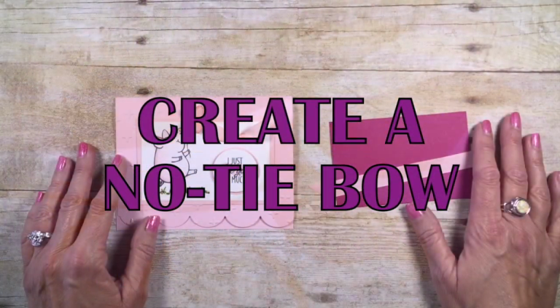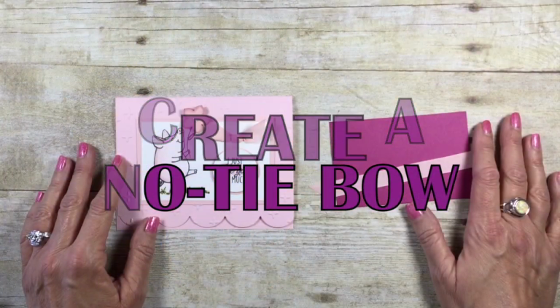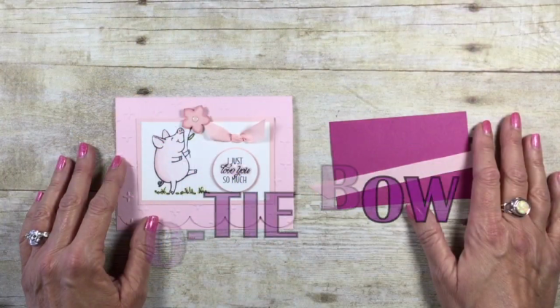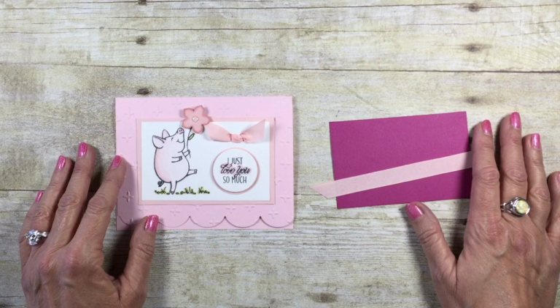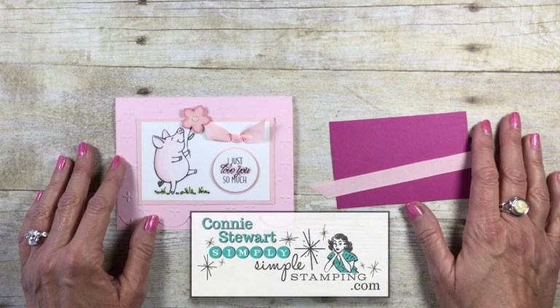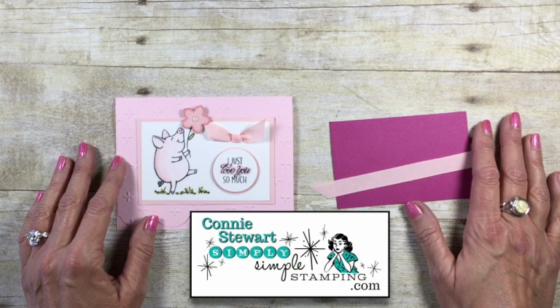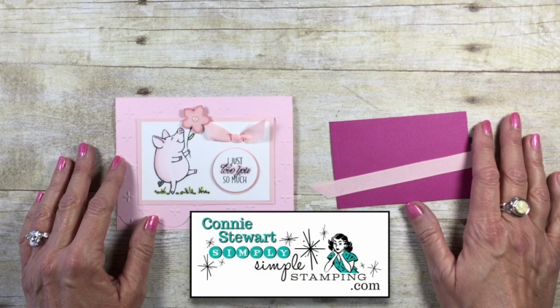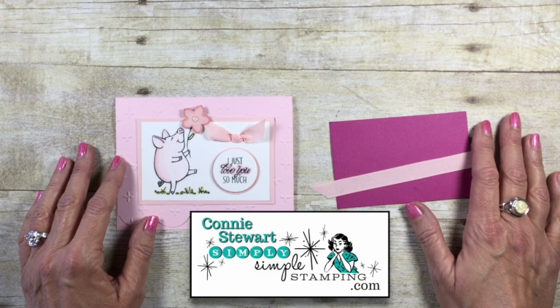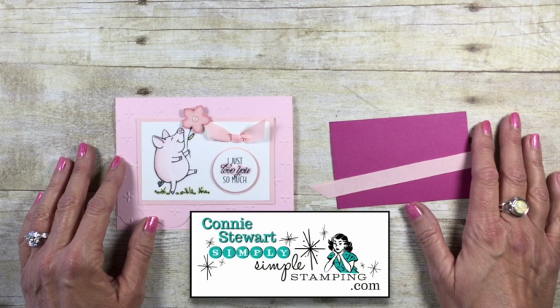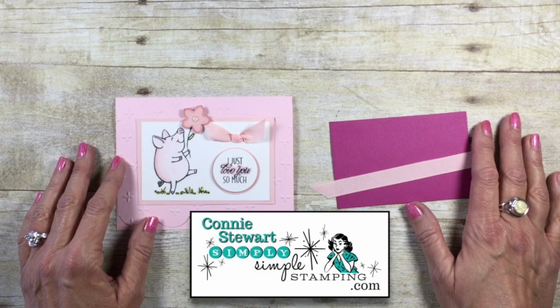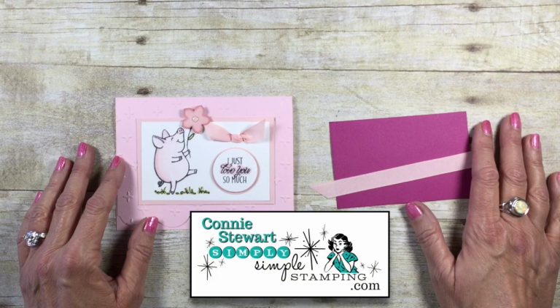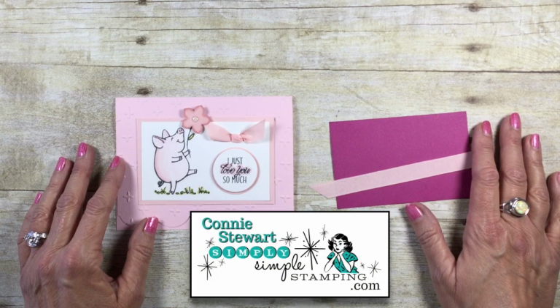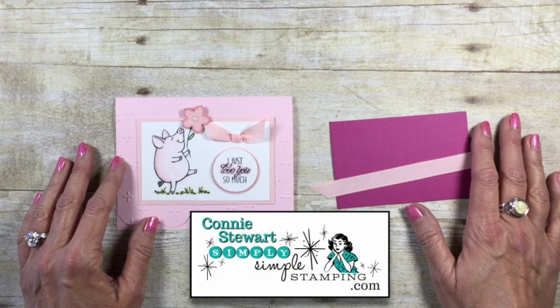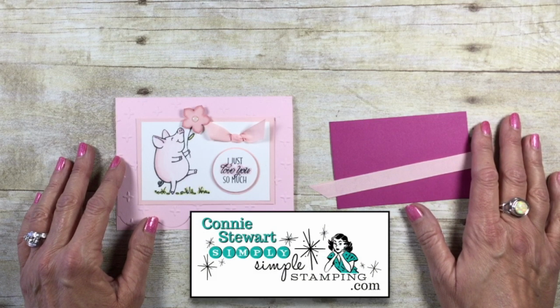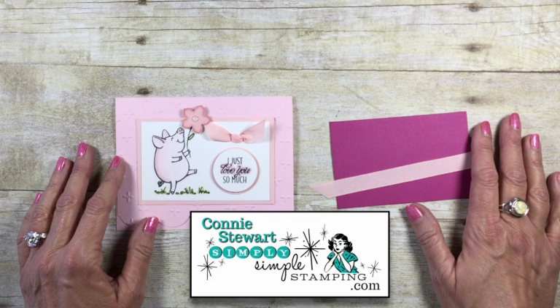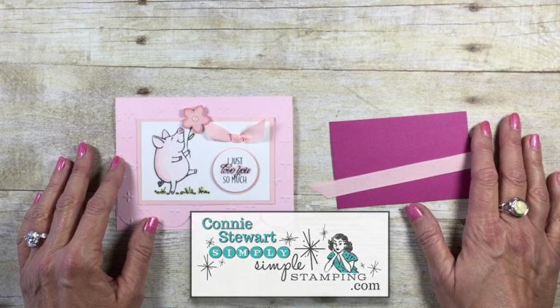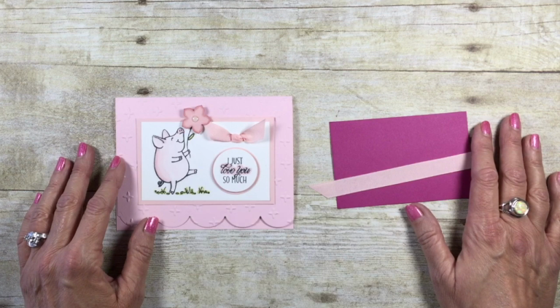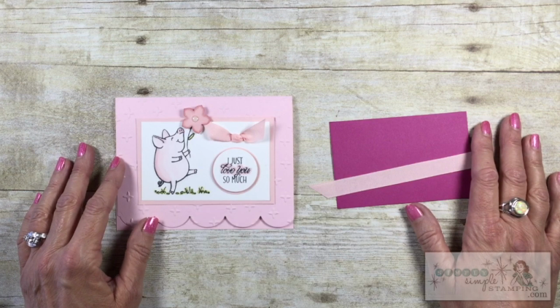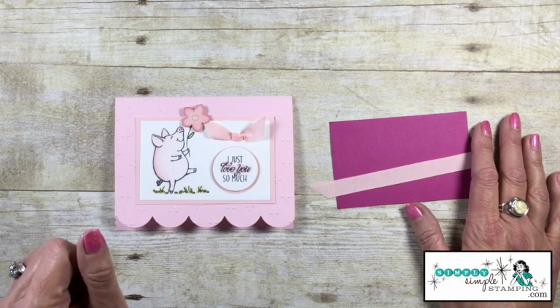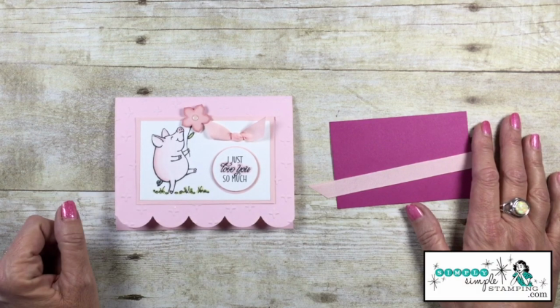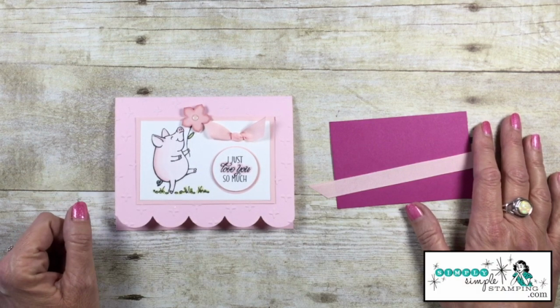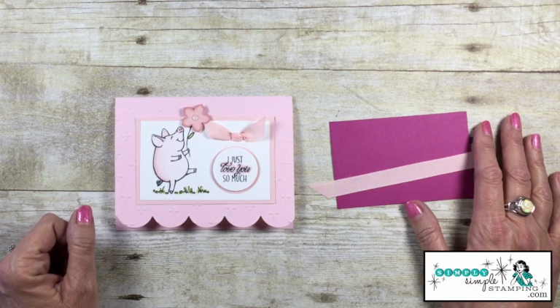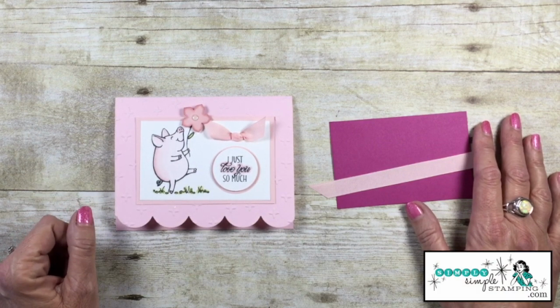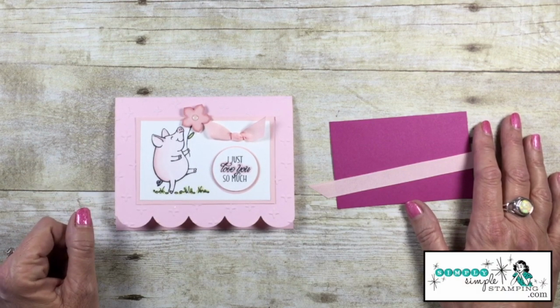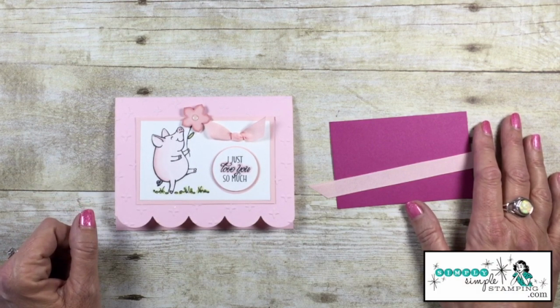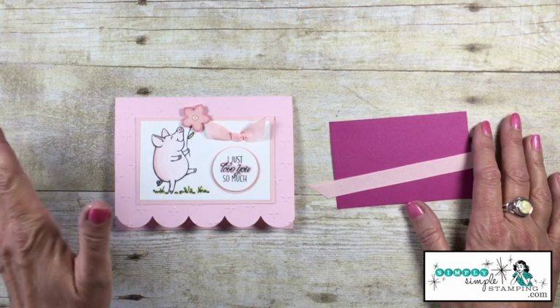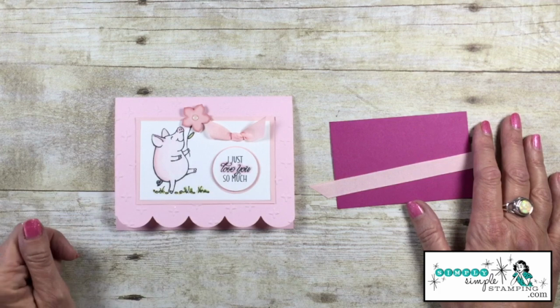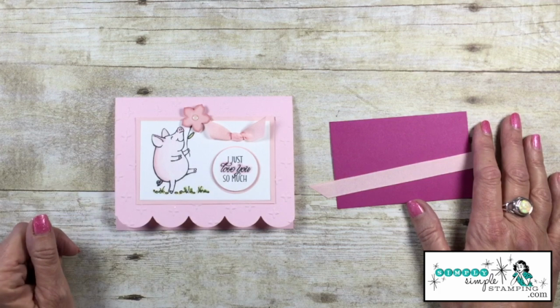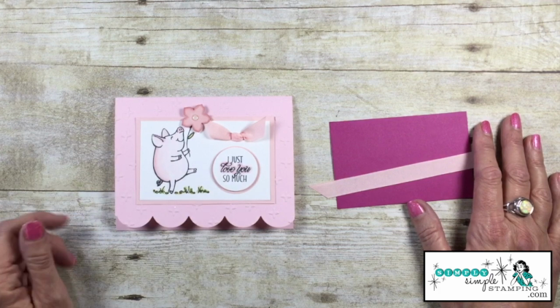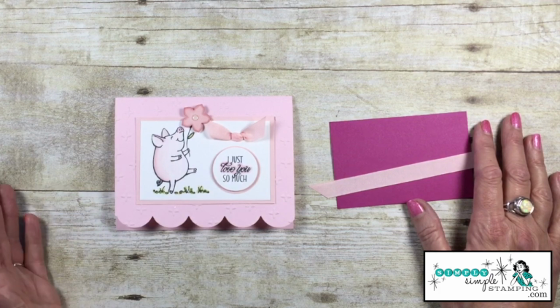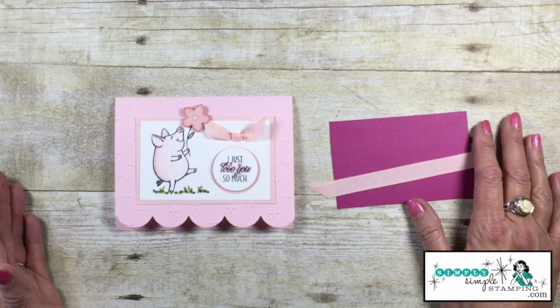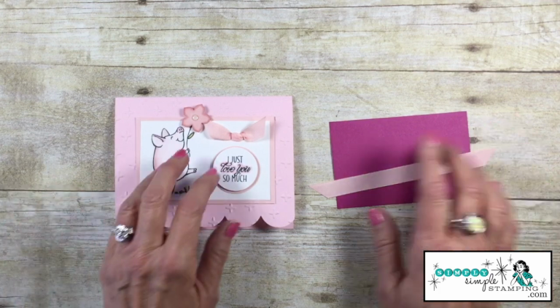Hello everybody! It's Connie with SimplySimpleStamping.com. I am so glad you could join me for my two-minute Tuesday tip. I thought we would talk today about how to do a no-tie bow — how does that sound, especially if you're one of those that struggles with tying bows?